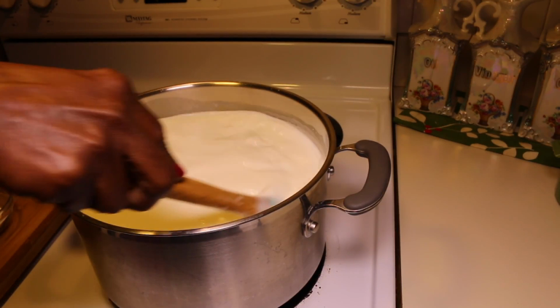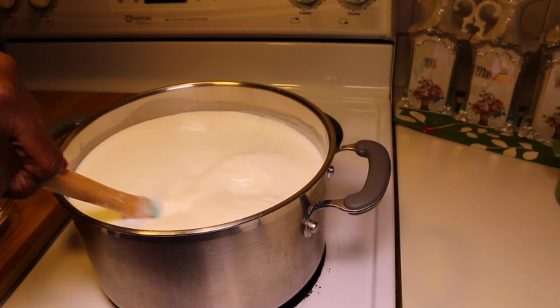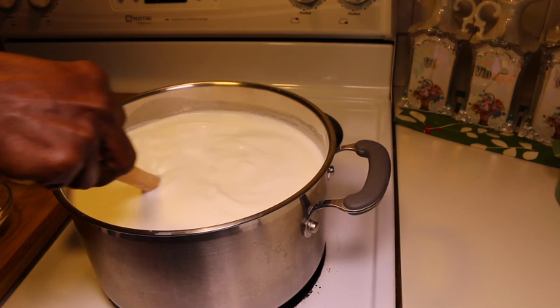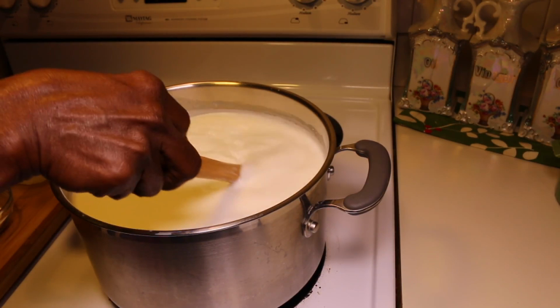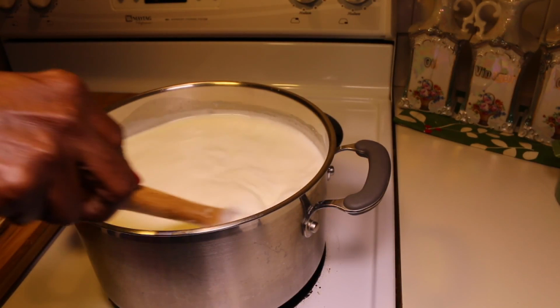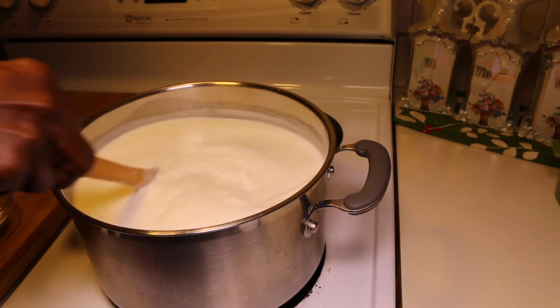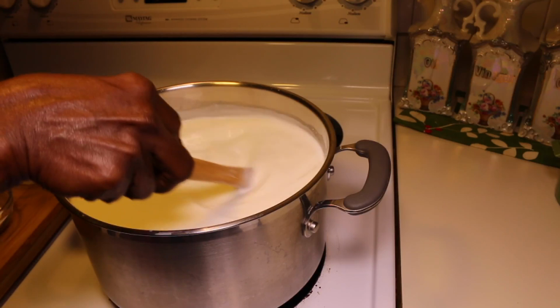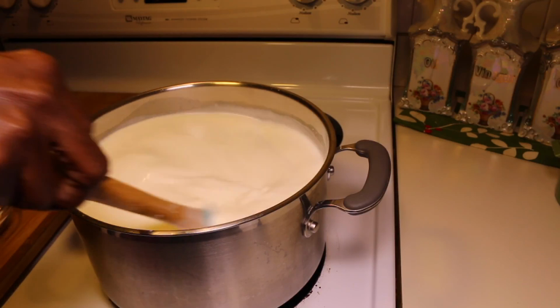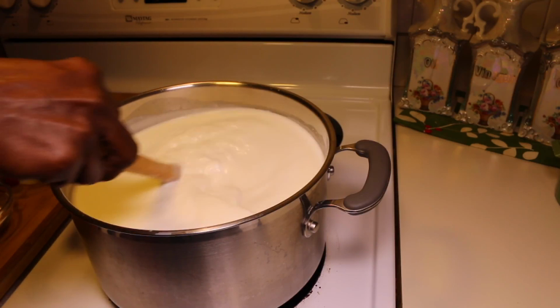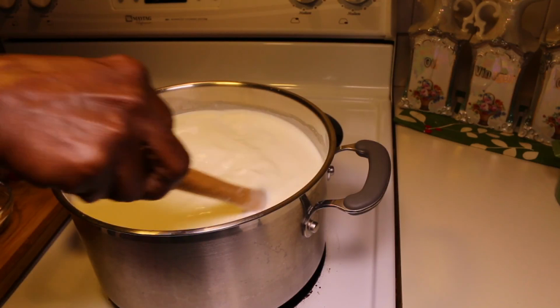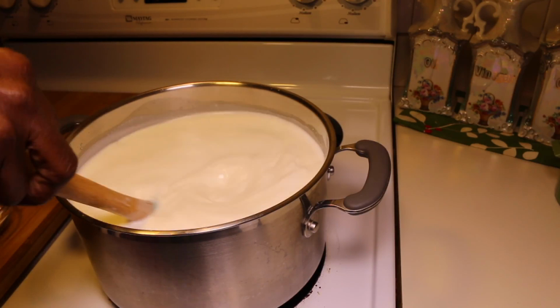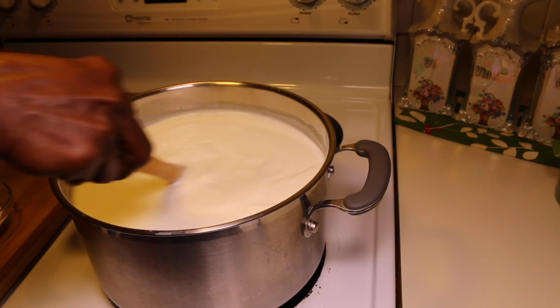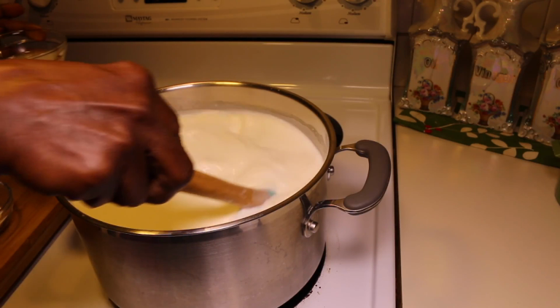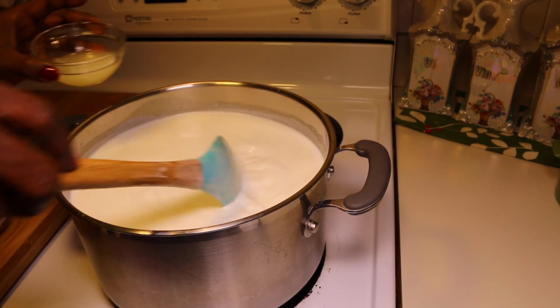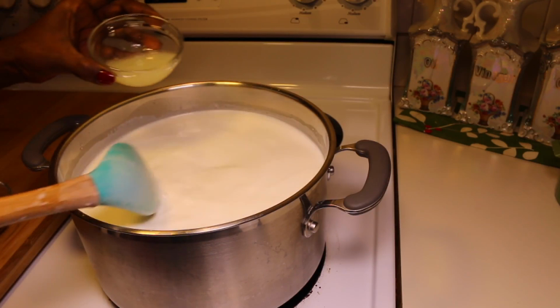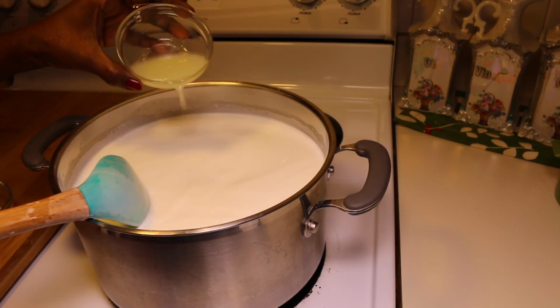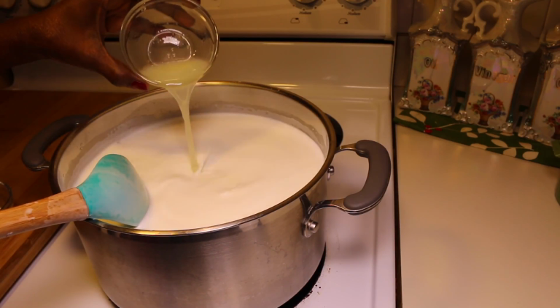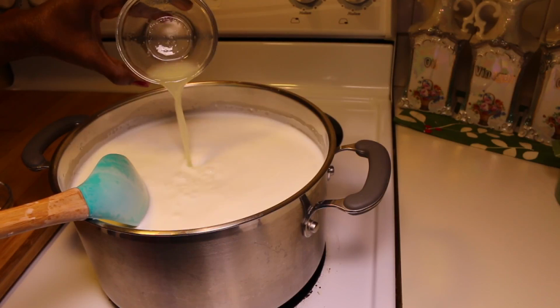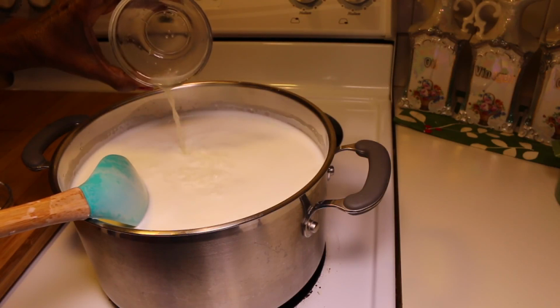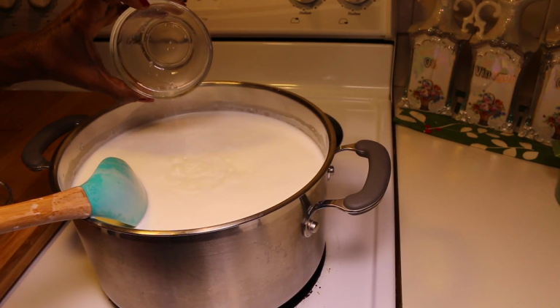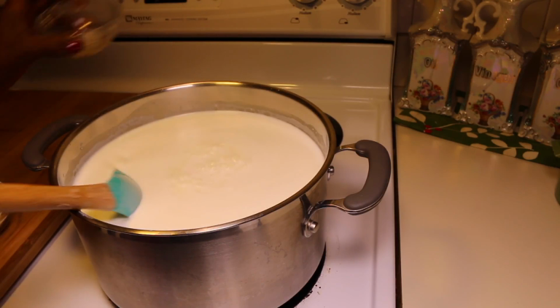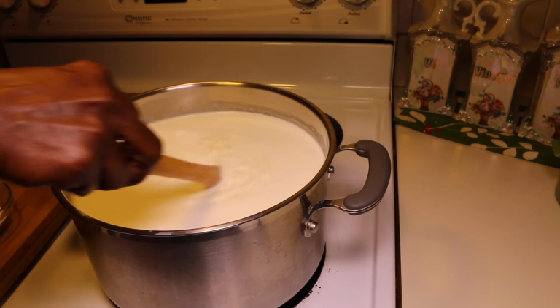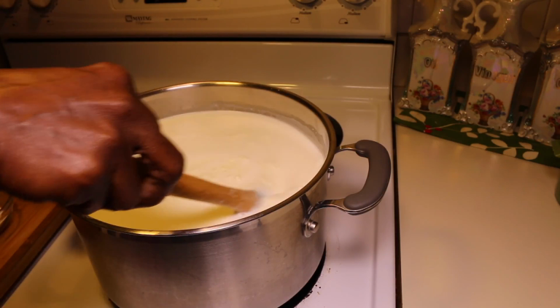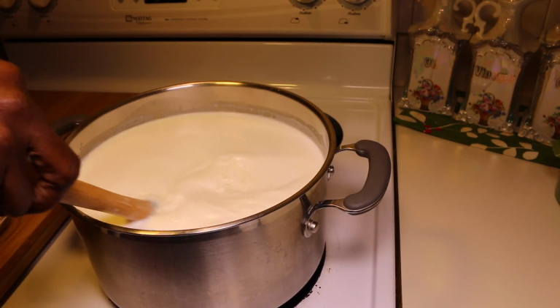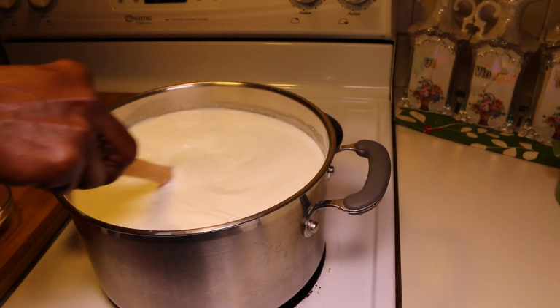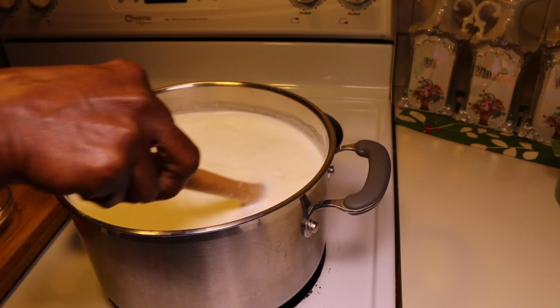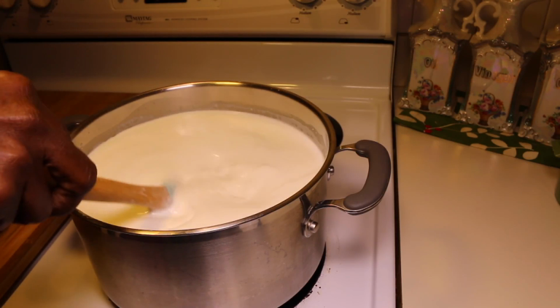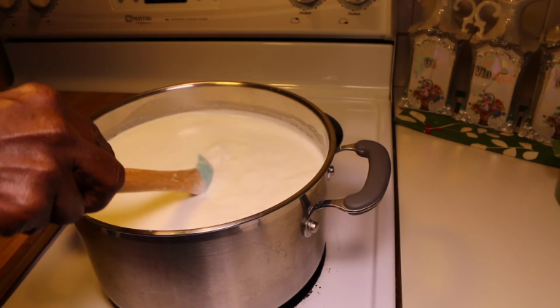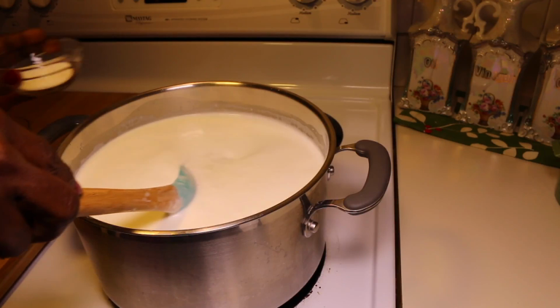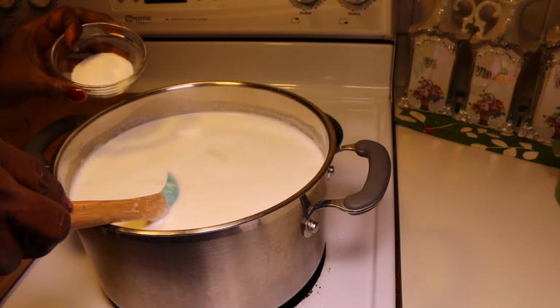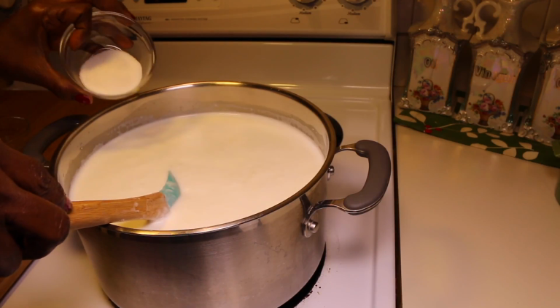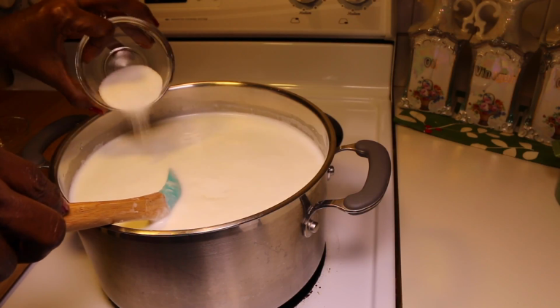The milk is up to a boil, so I'm going to go ahead and add in the lime juice, and then 1 tablespoon of sugar.